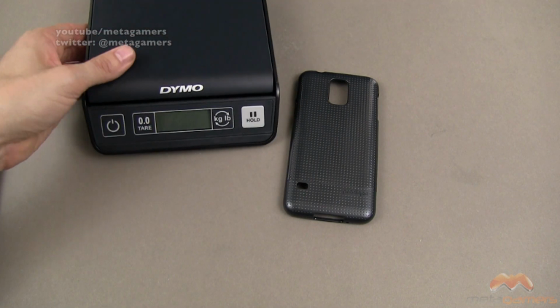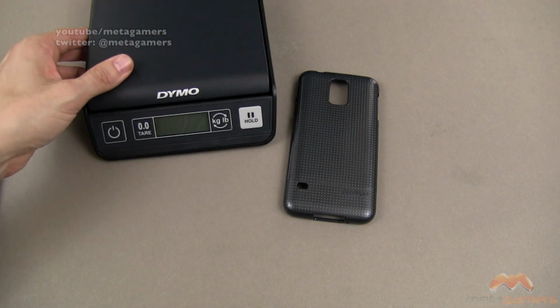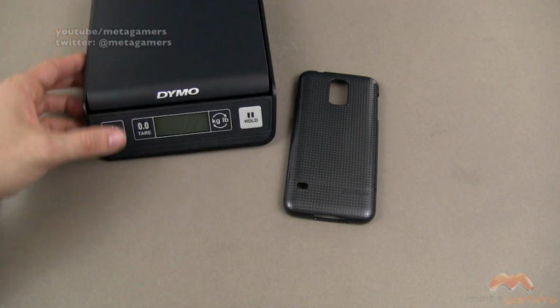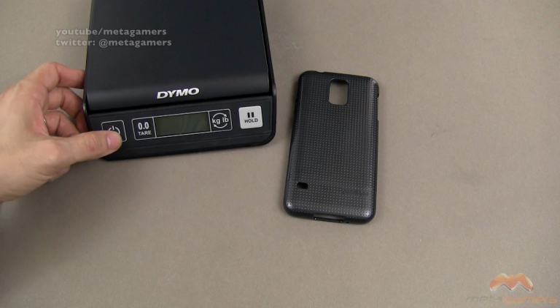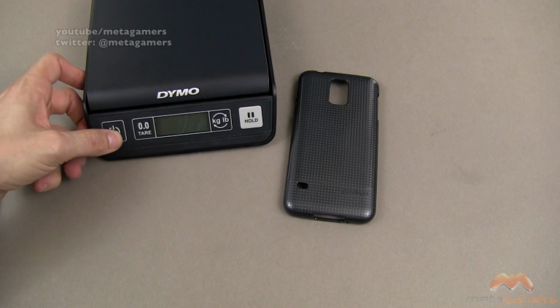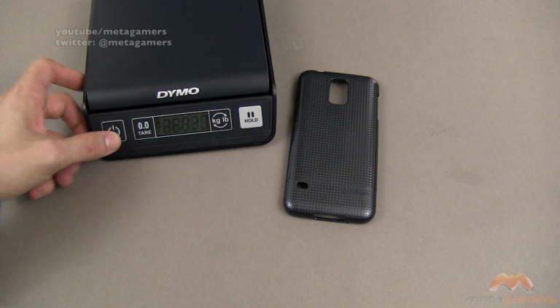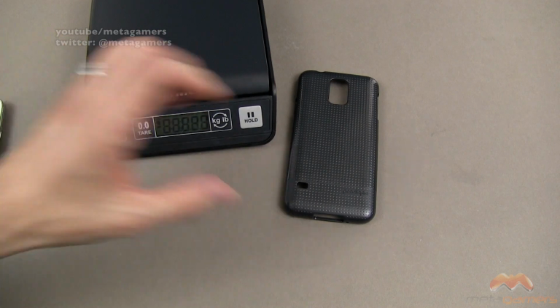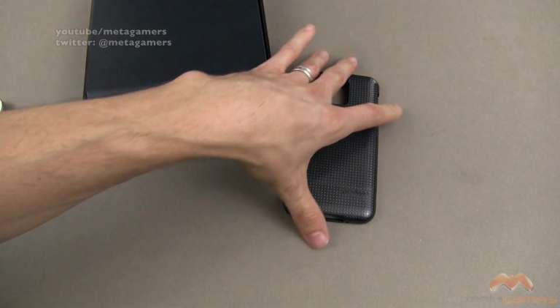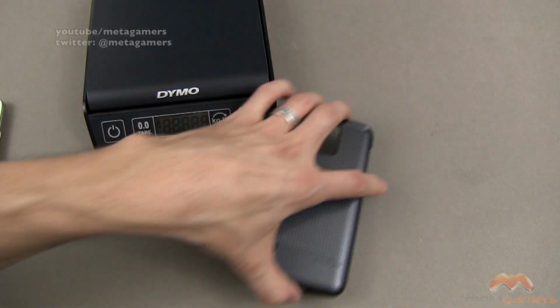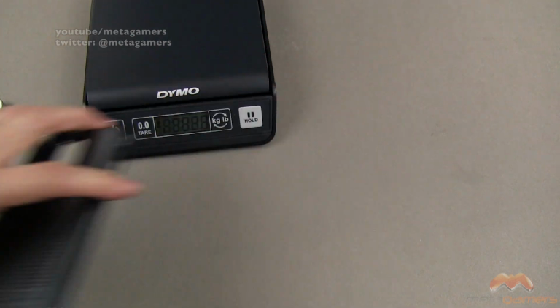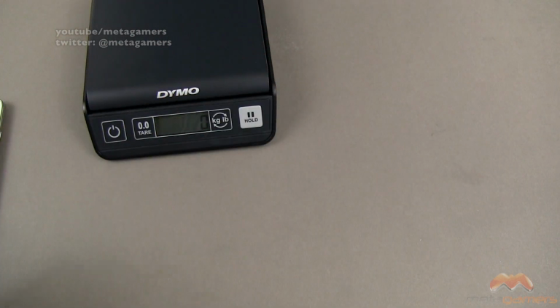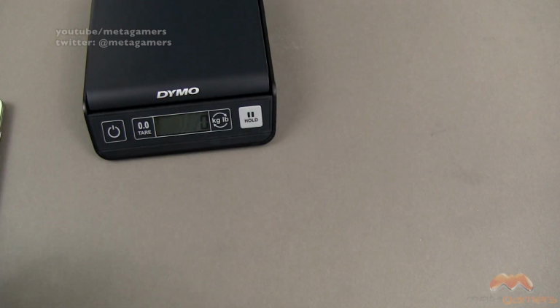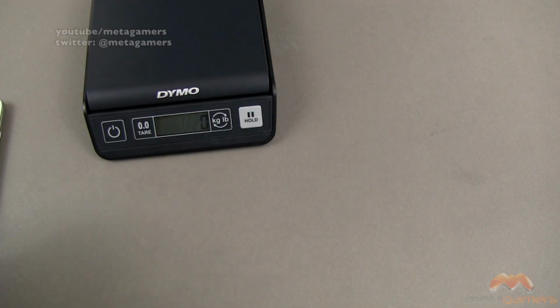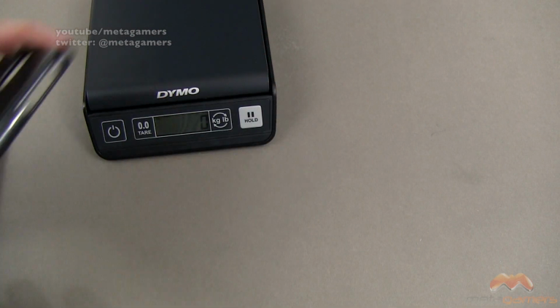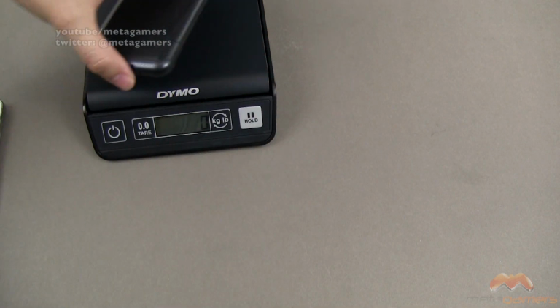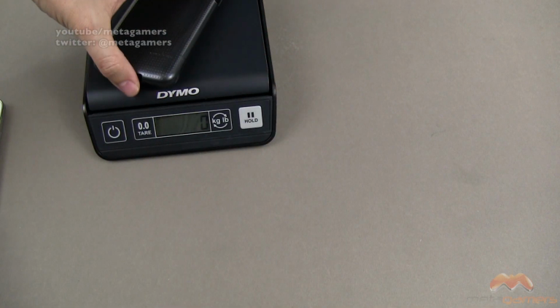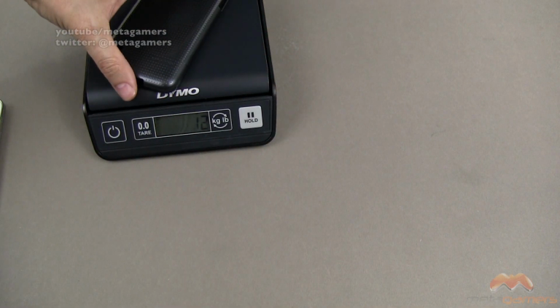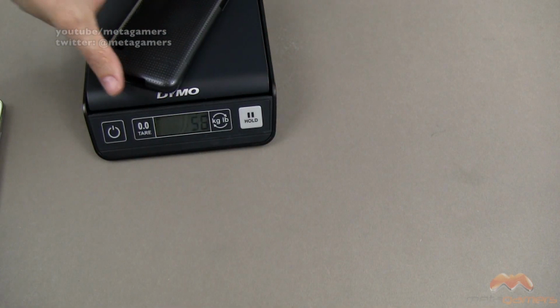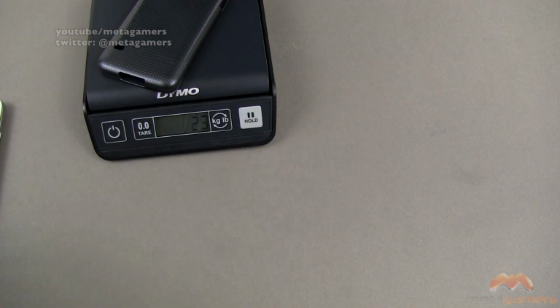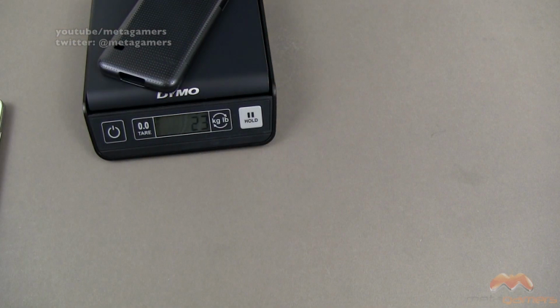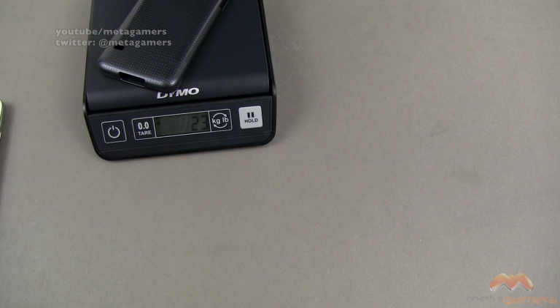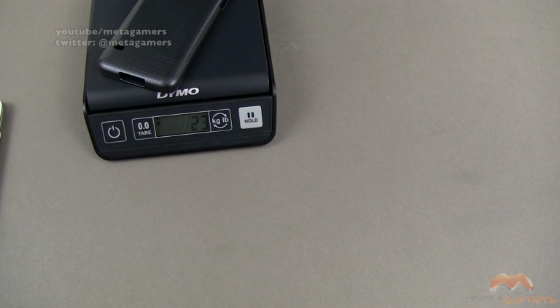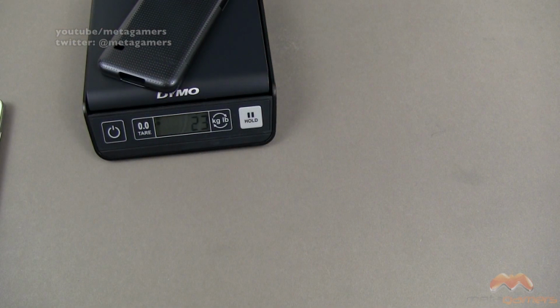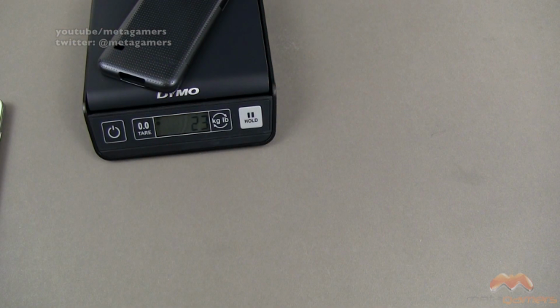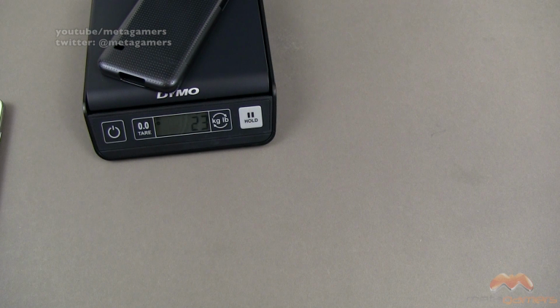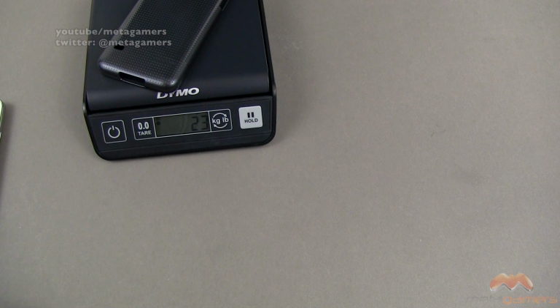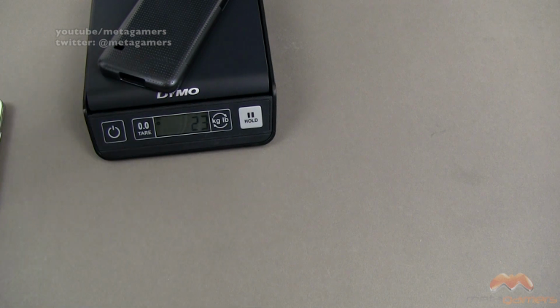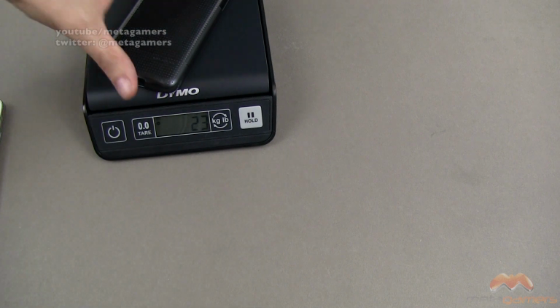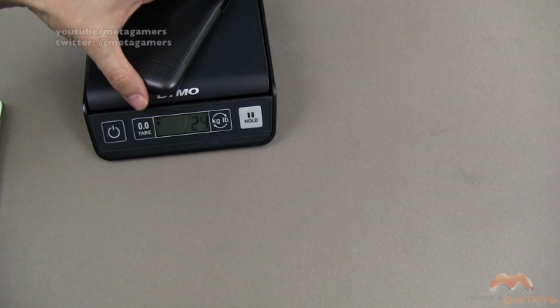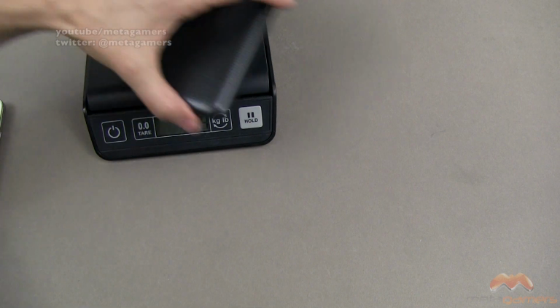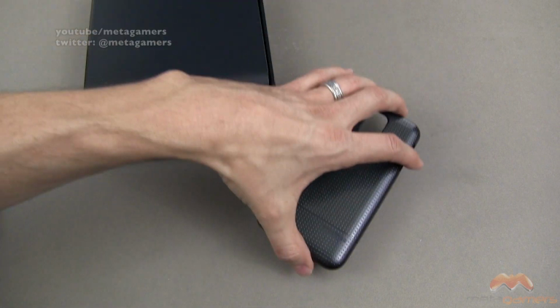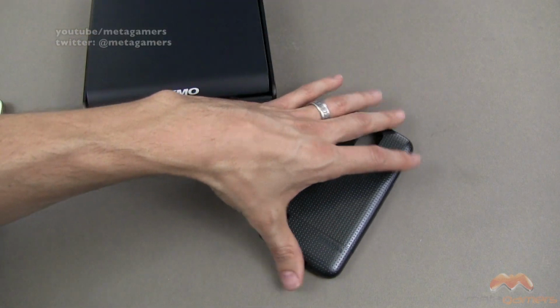Let me go ahead and pull the scale into view. We're going to zero it out here. We're at zero grams. Popping this on the scale, we're talking about 23 grams, so it's pretty lightweight here.